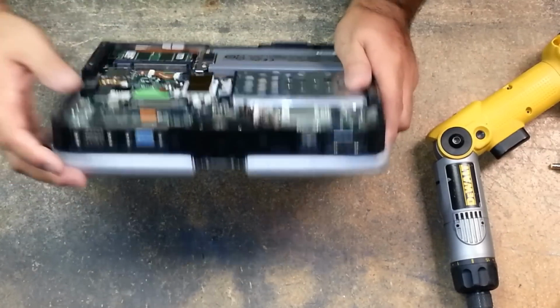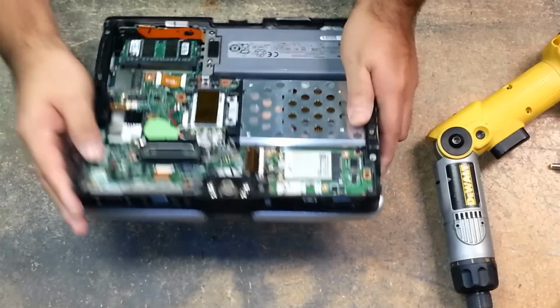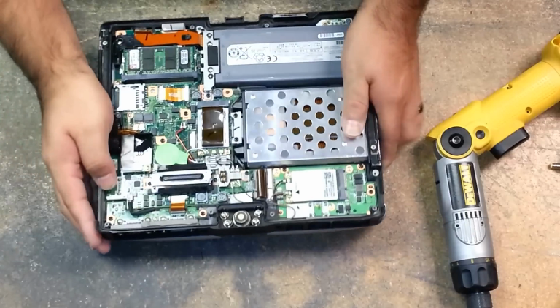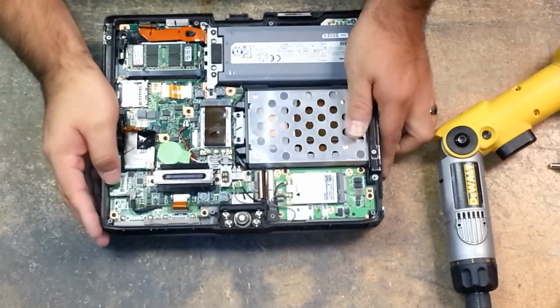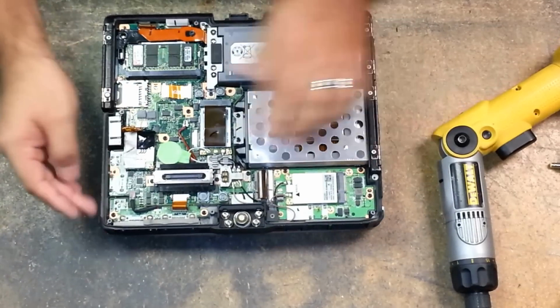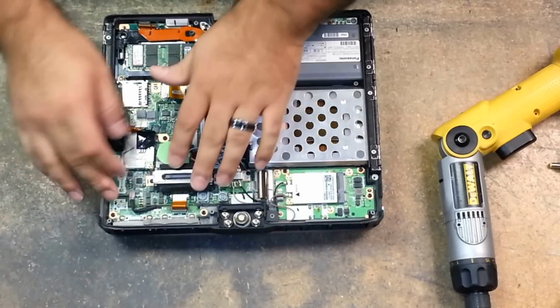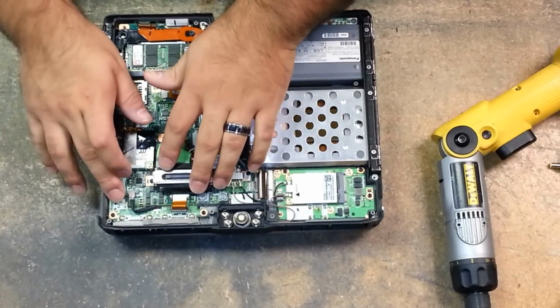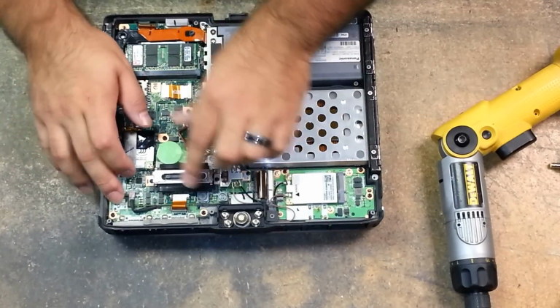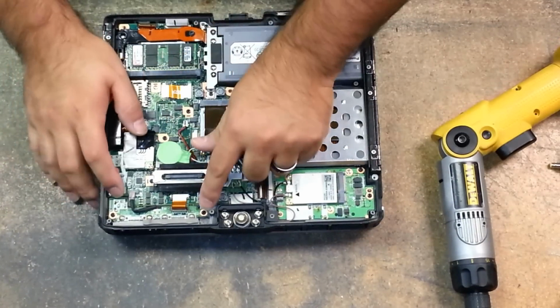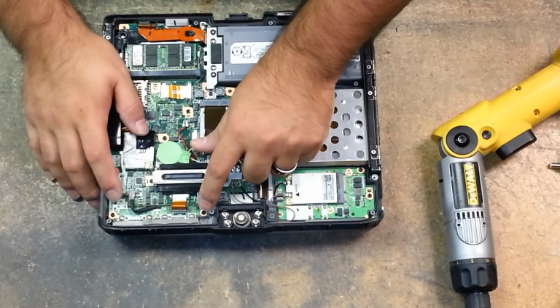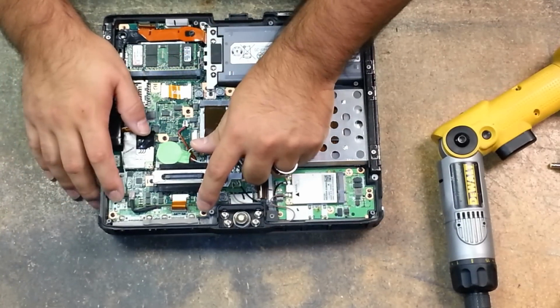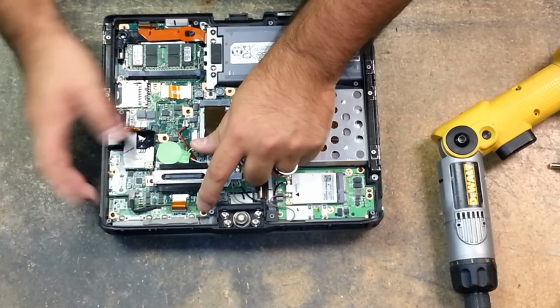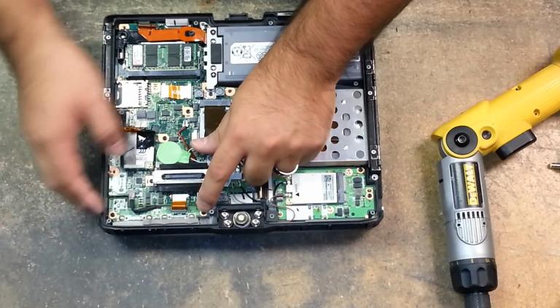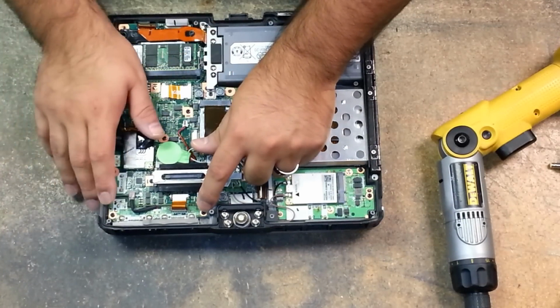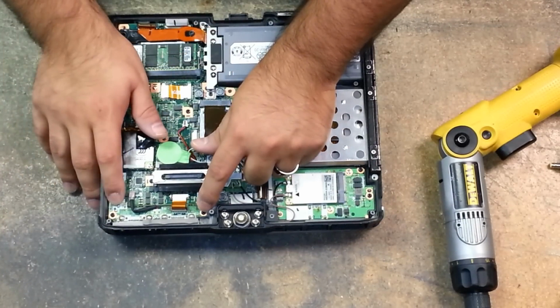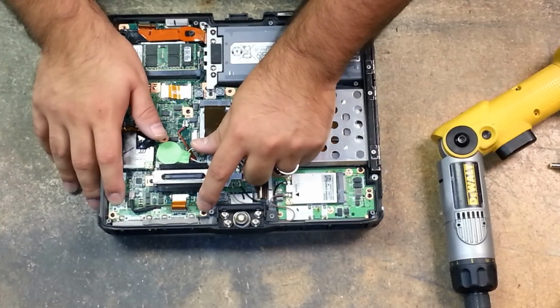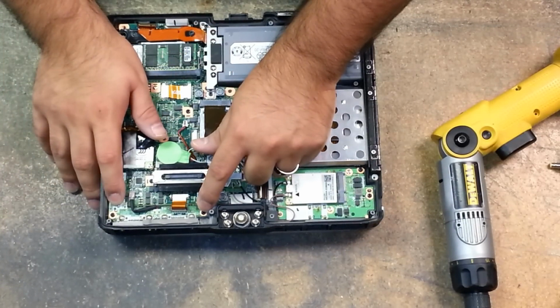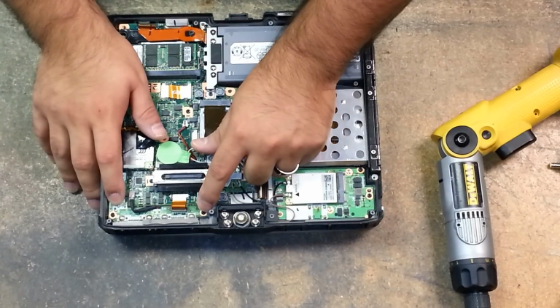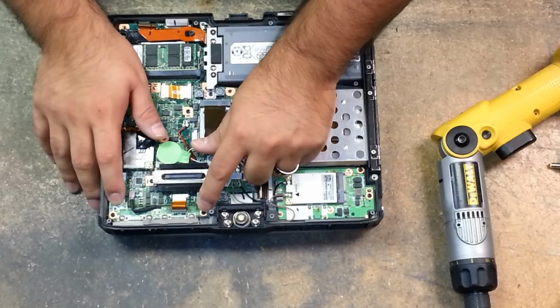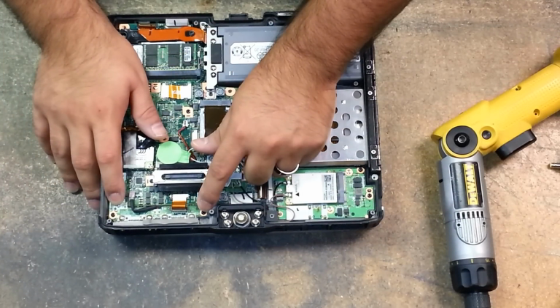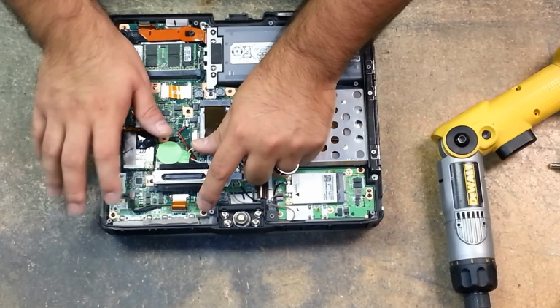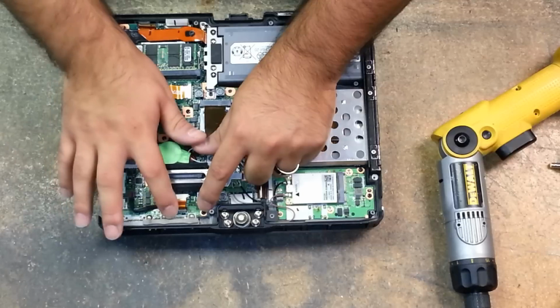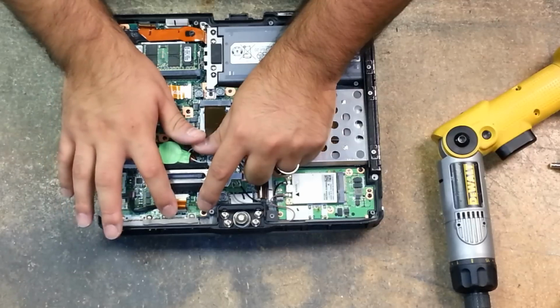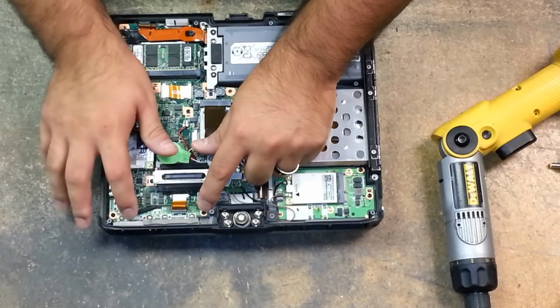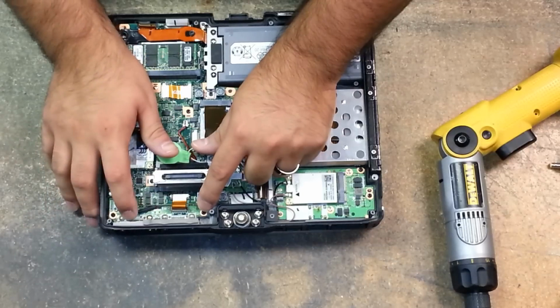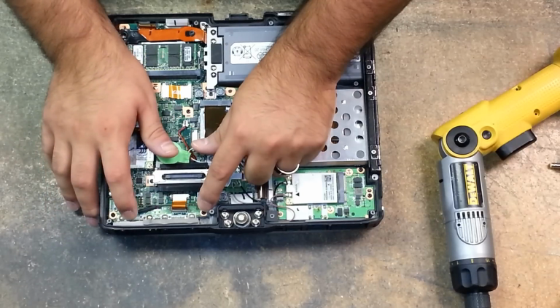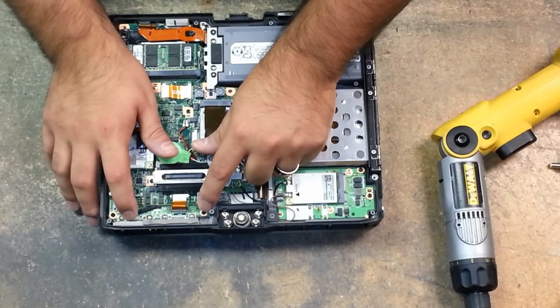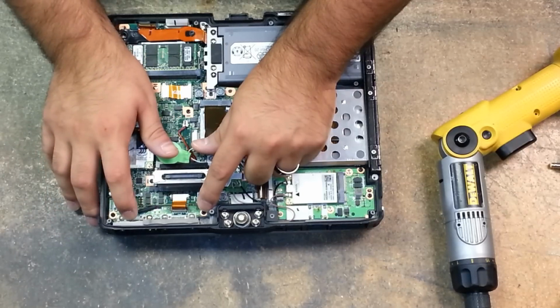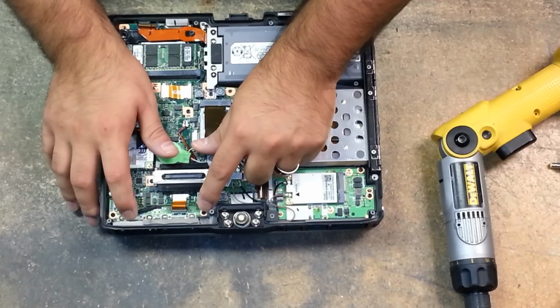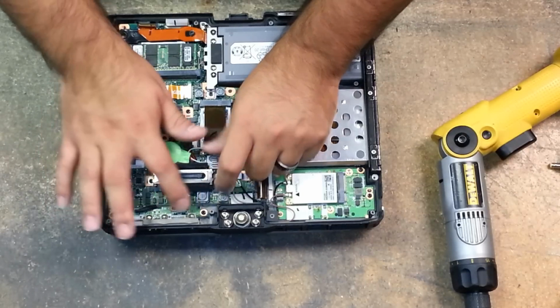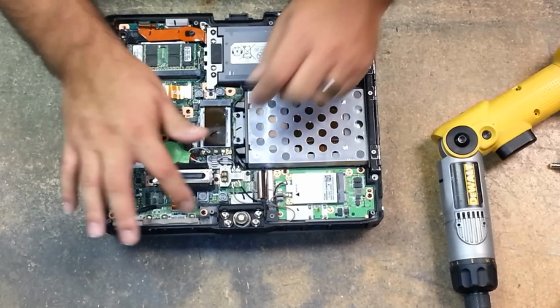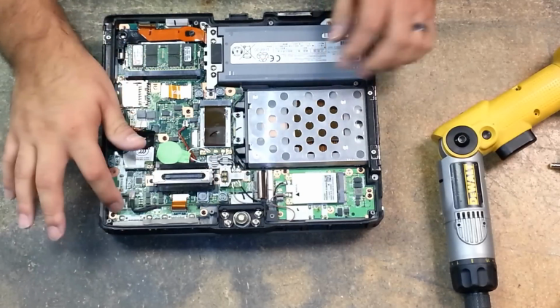And then here we have our DC jack, VGA, and serial port board.